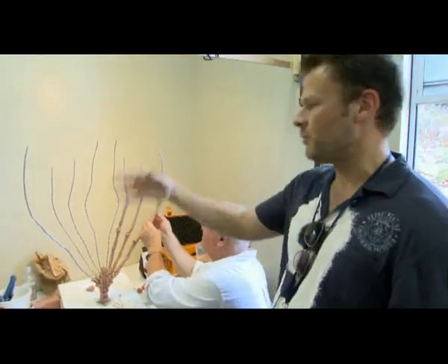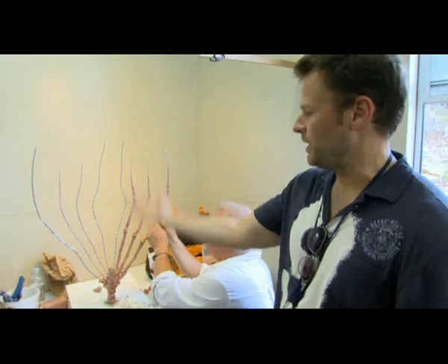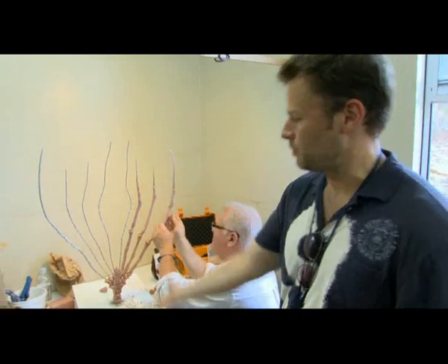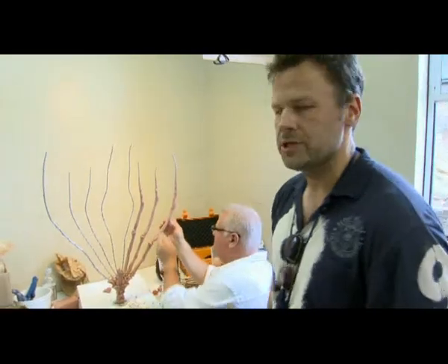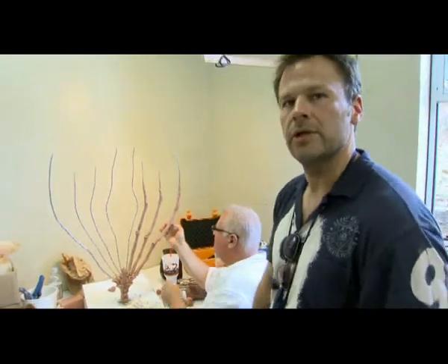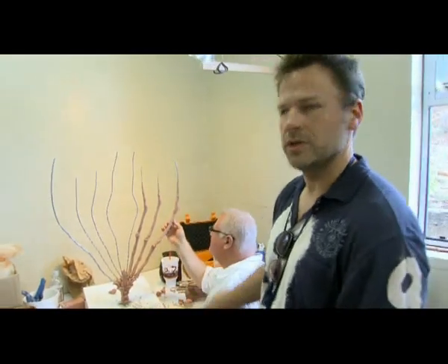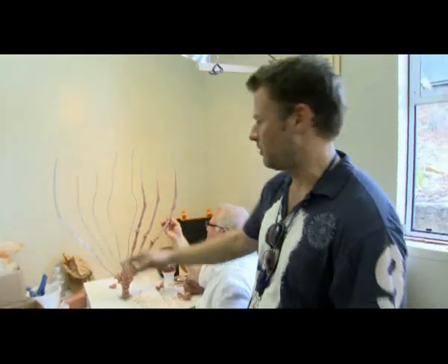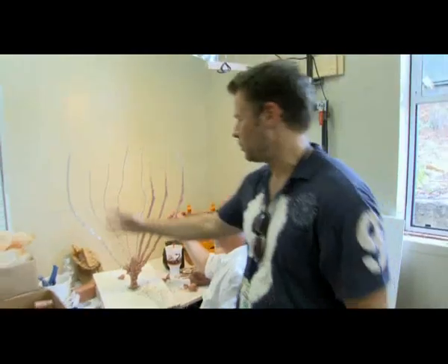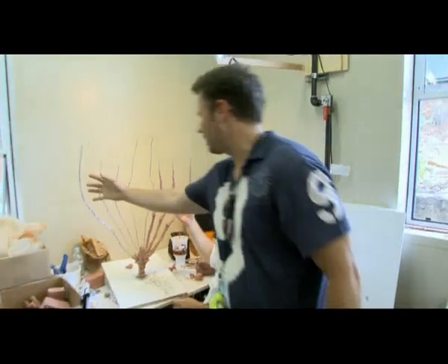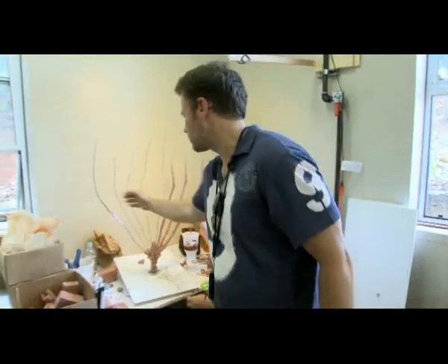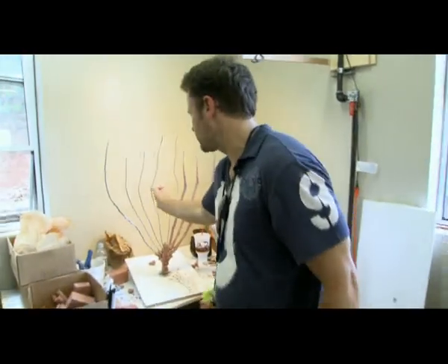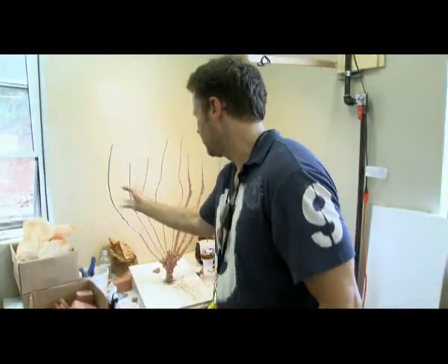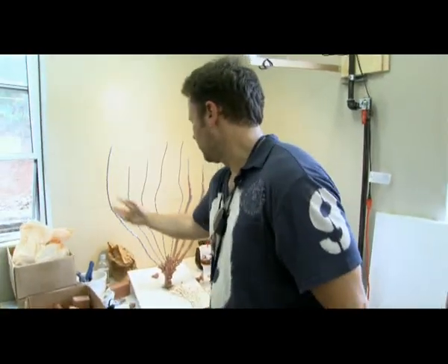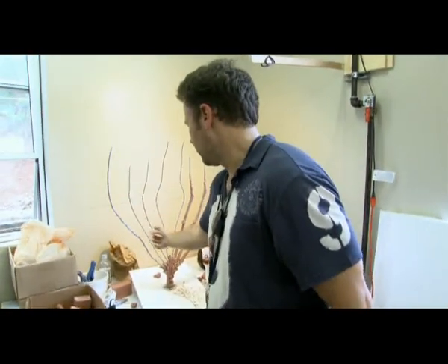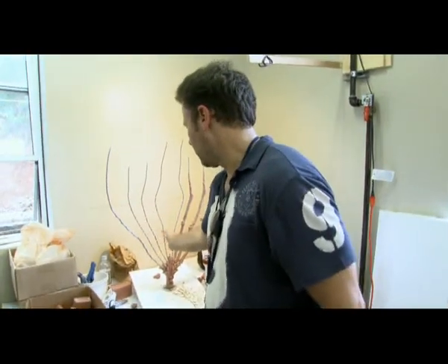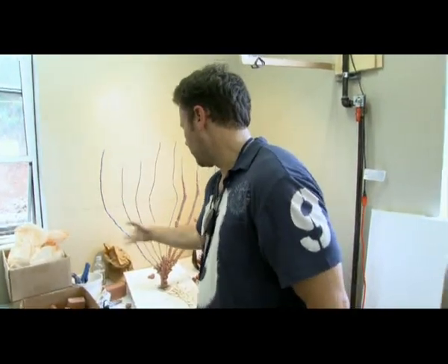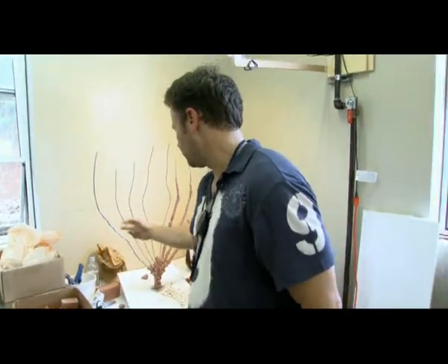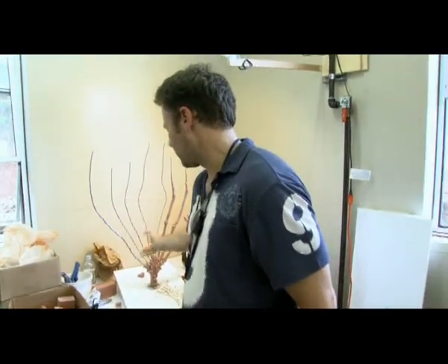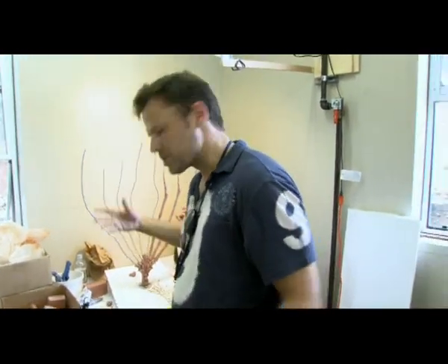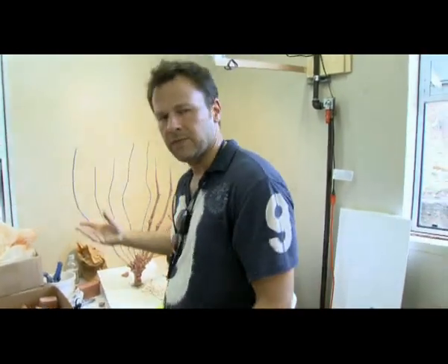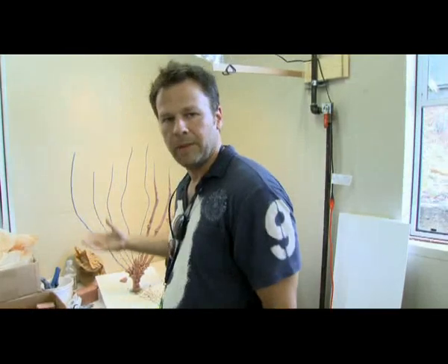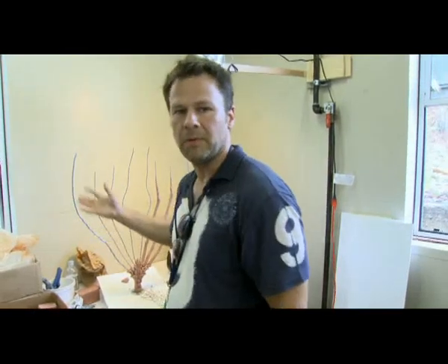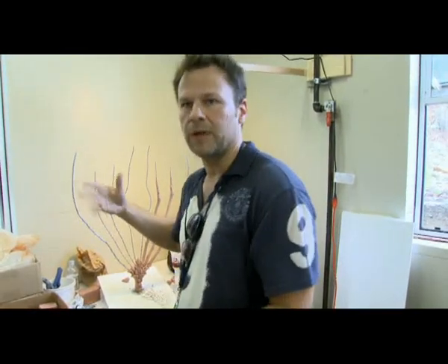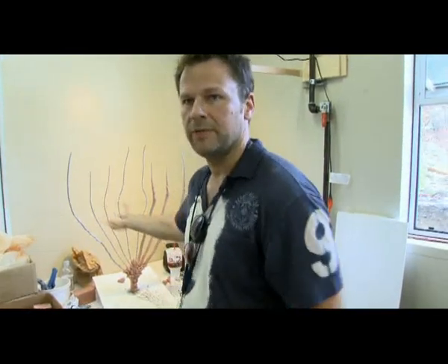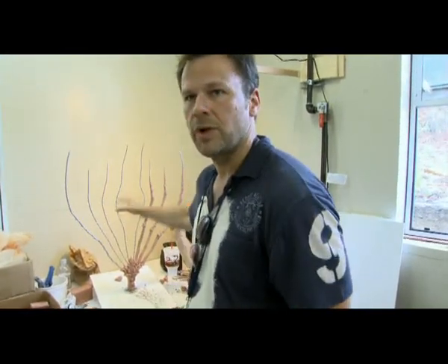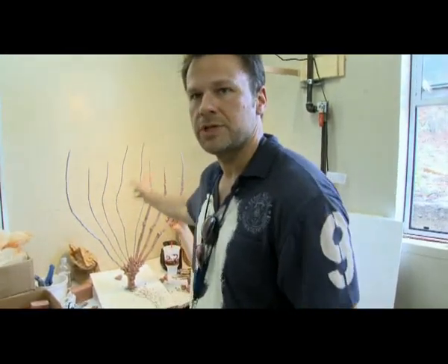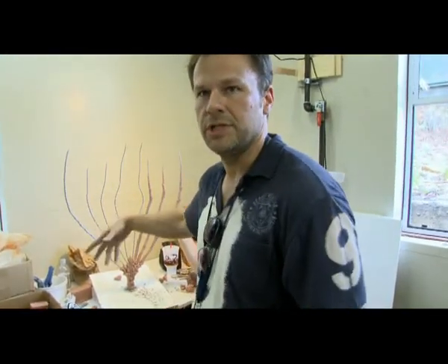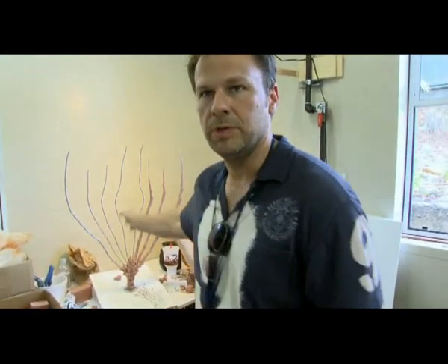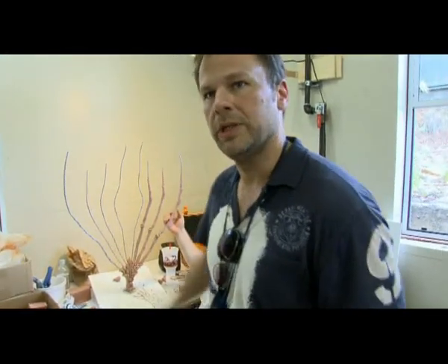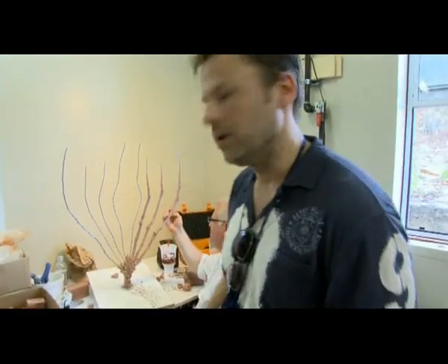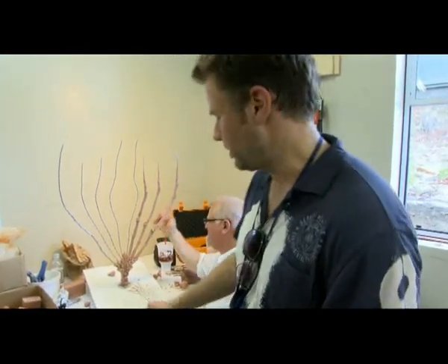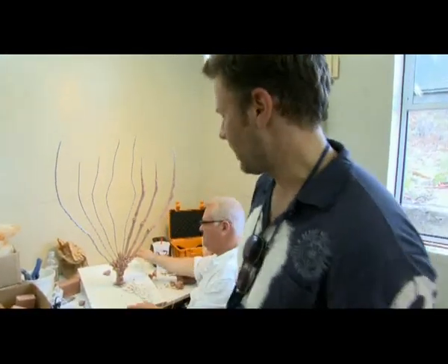Some of them will be completely skeletal and some of them will have stretched, almost as if they've been mummified, will have stretched sinew between the bones and all that.